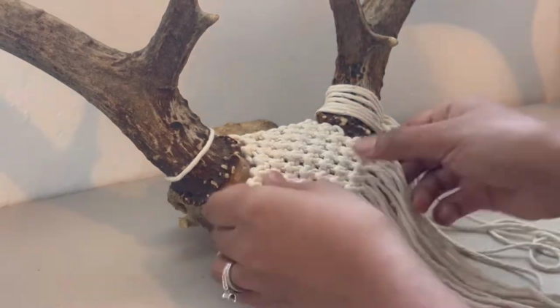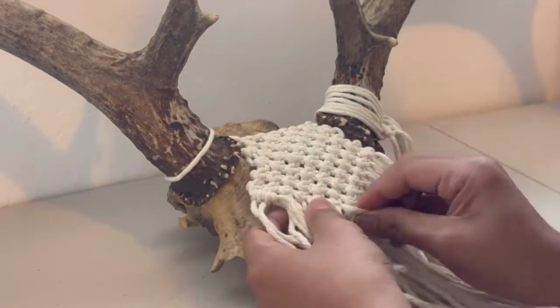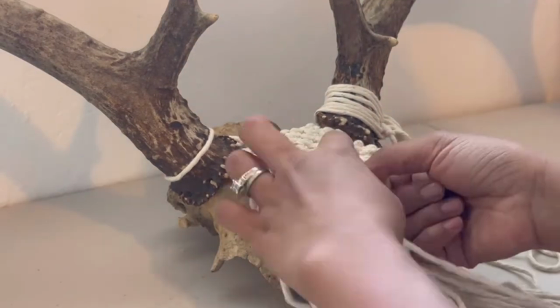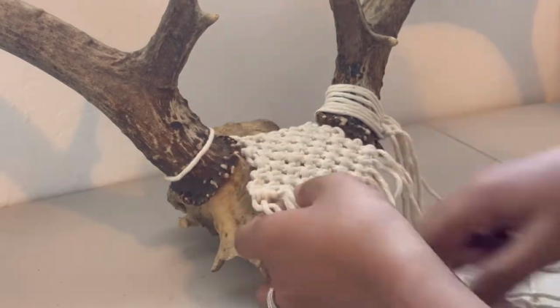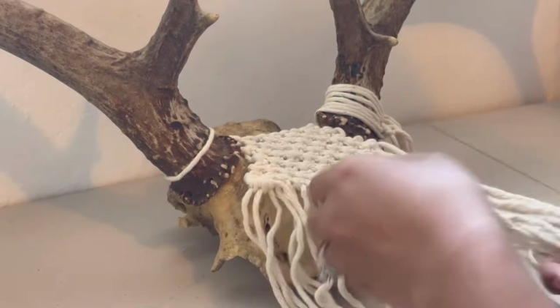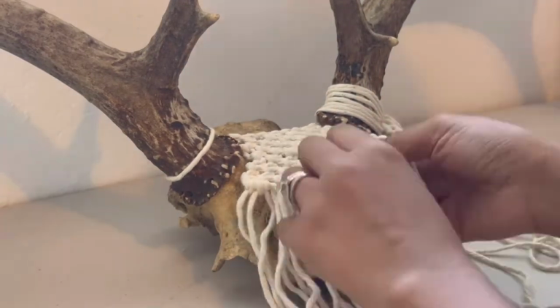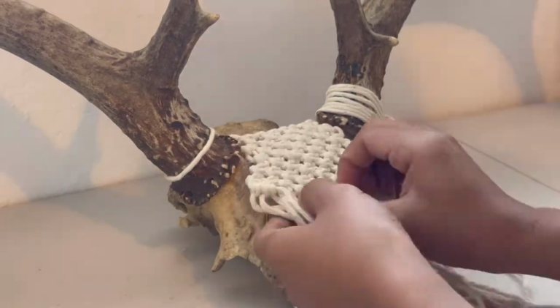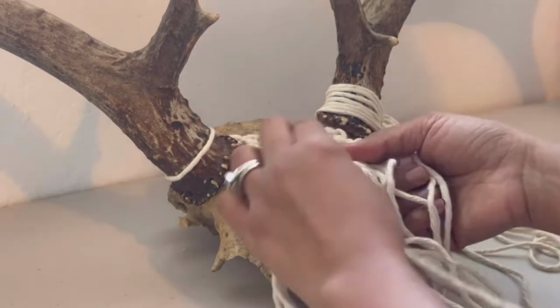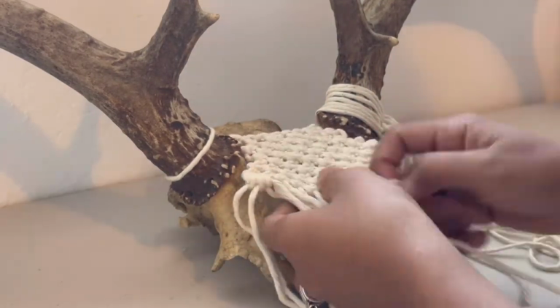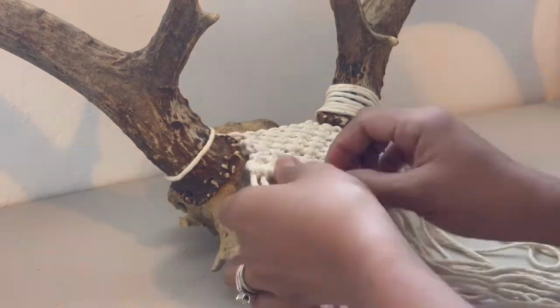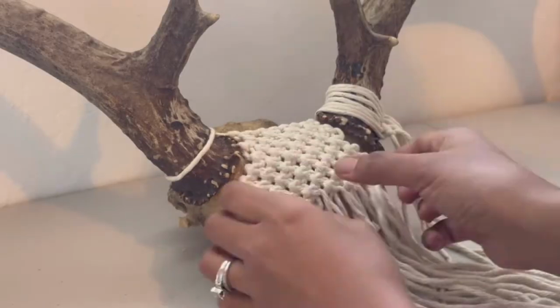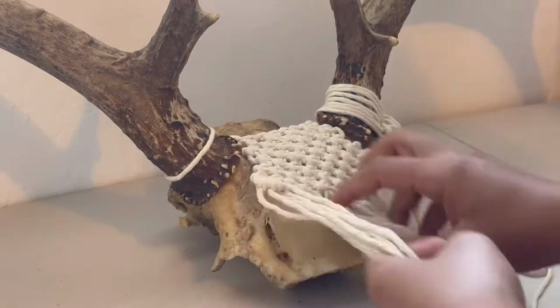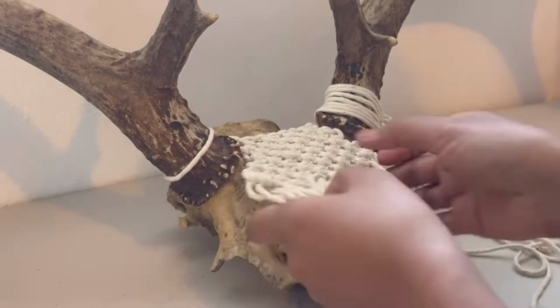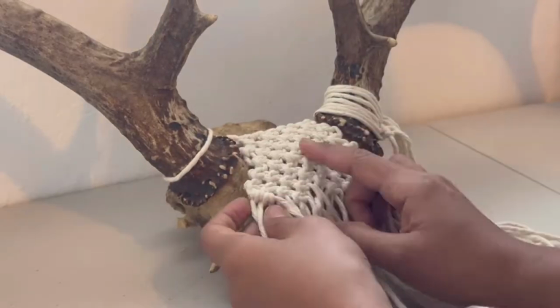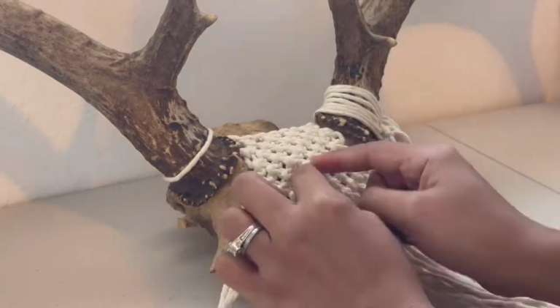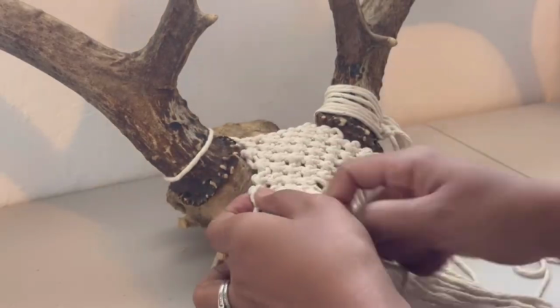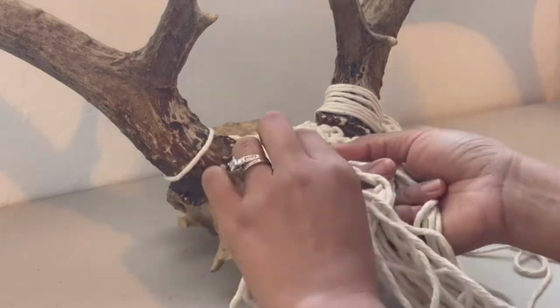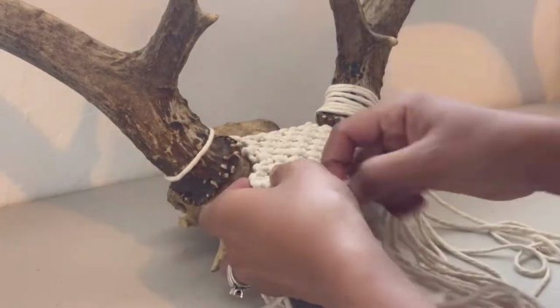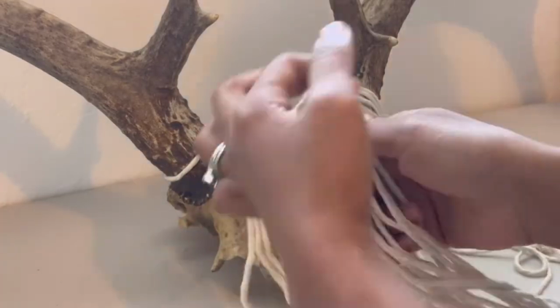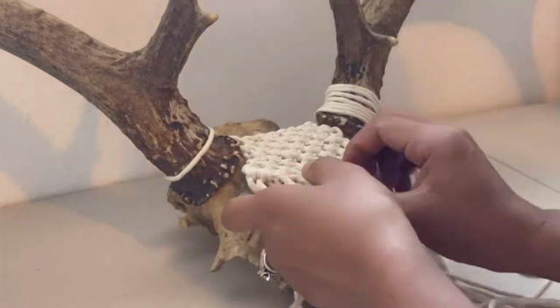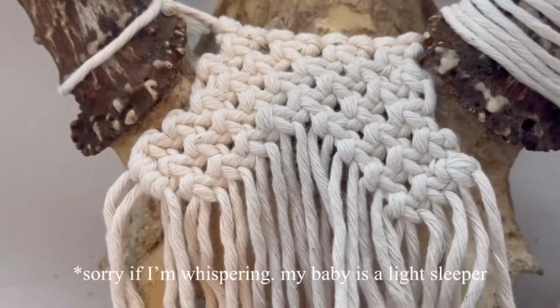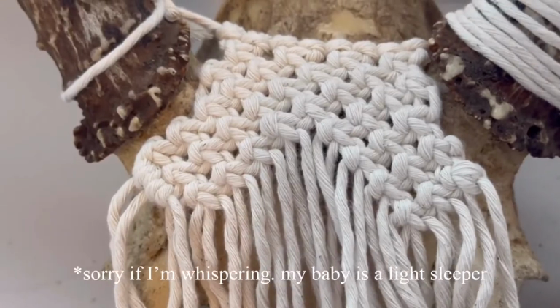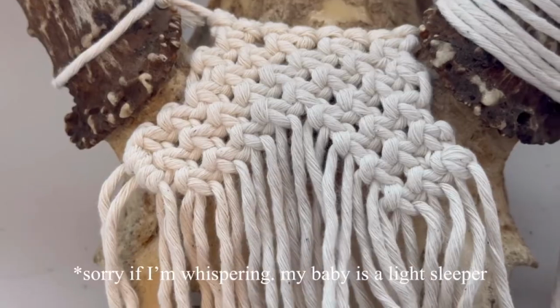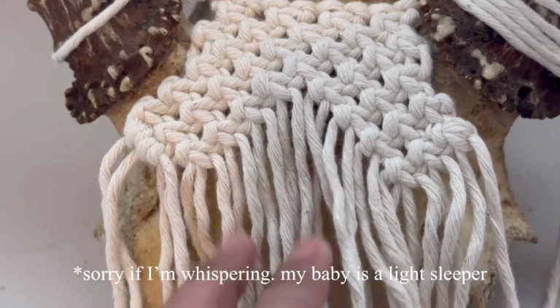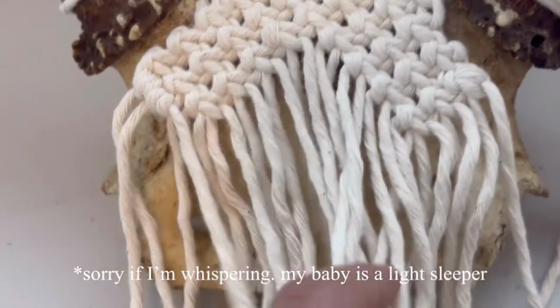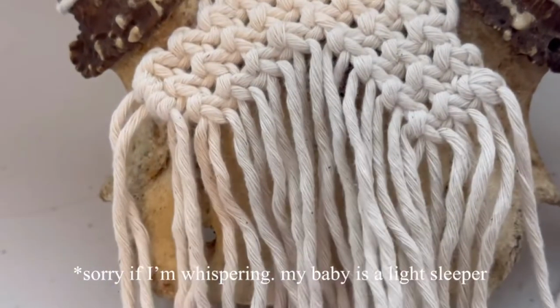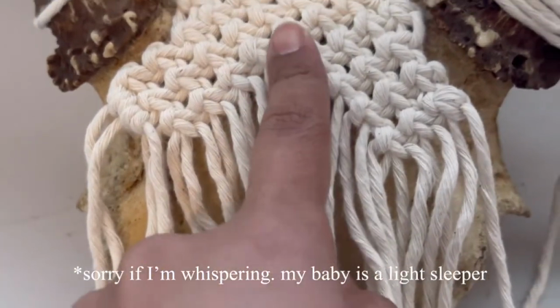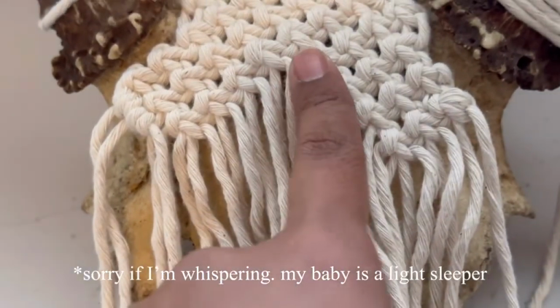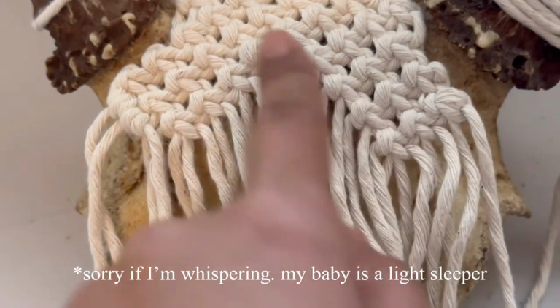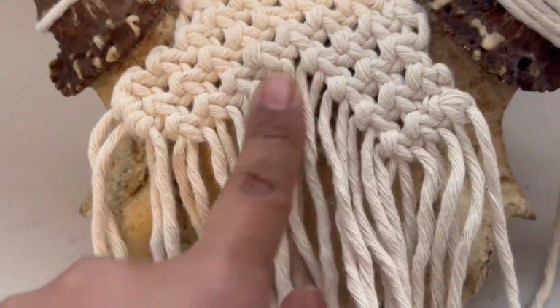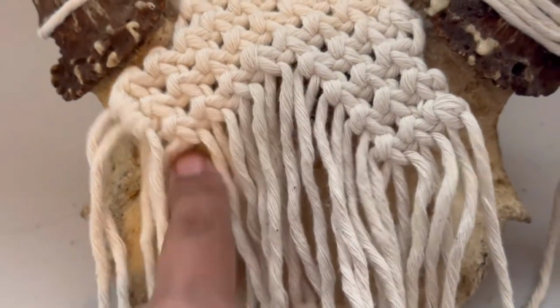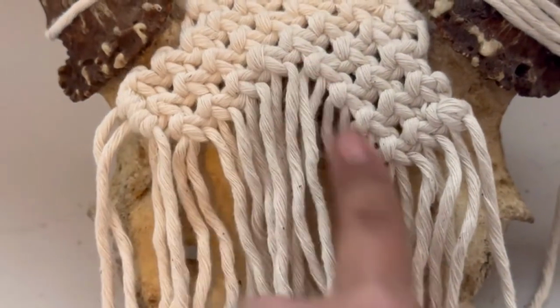I just unraveled a few knots since I want to add a diamond in the middle. I think it would look cool. 48 years later, I was able to unravel just this part.